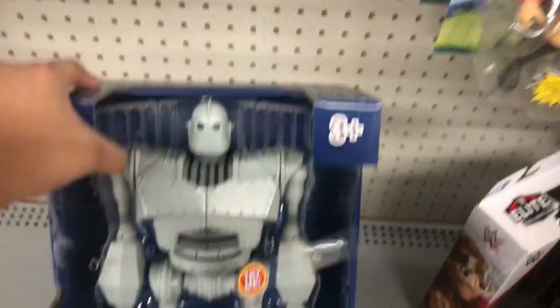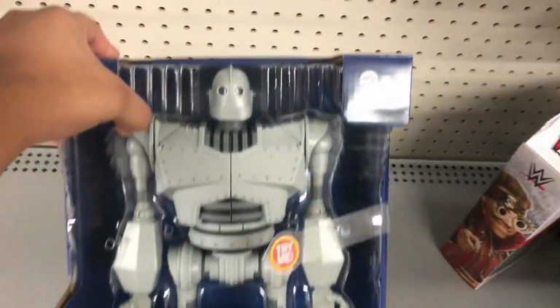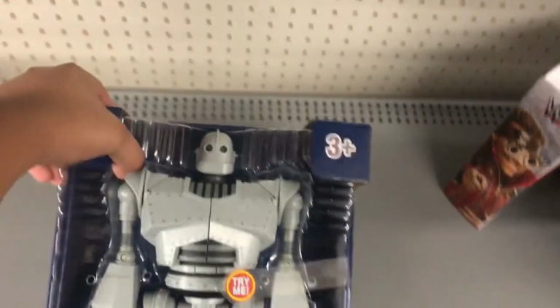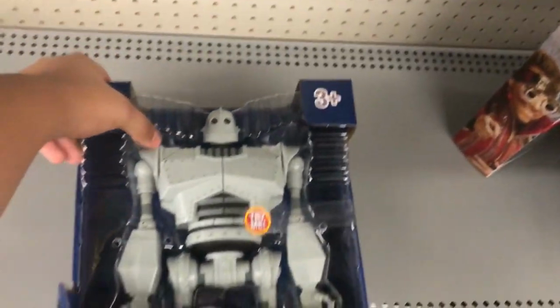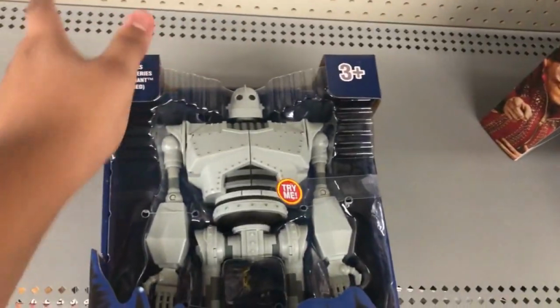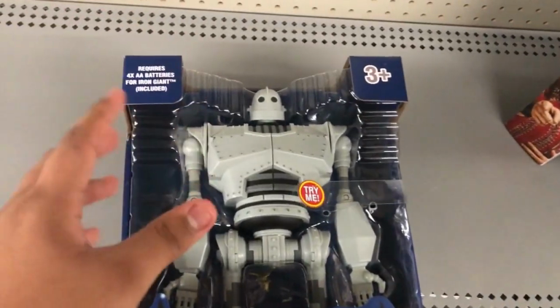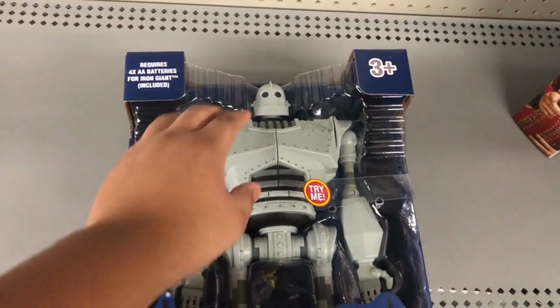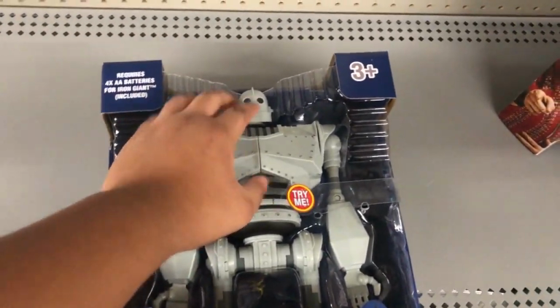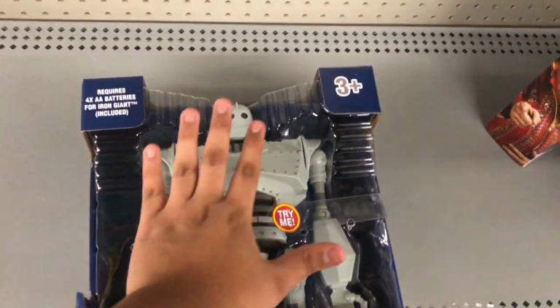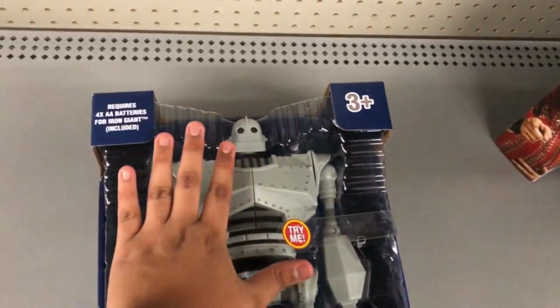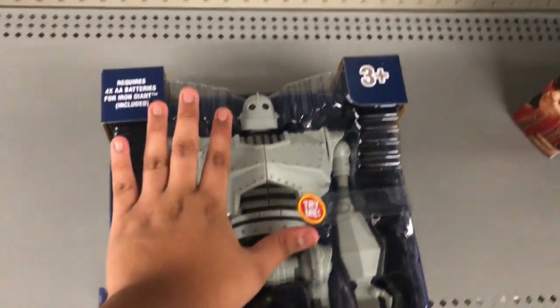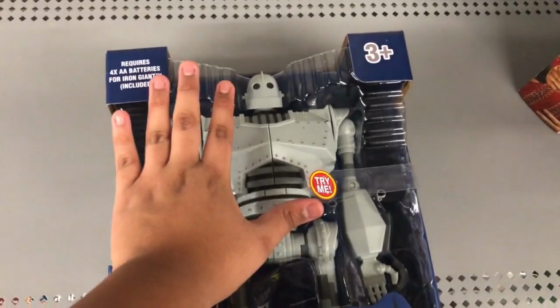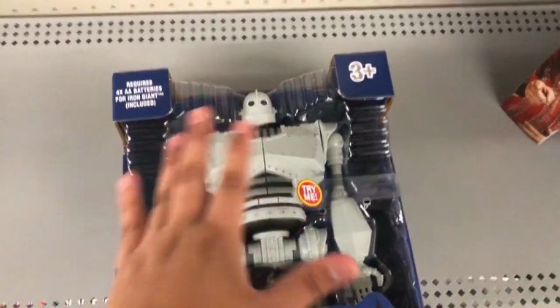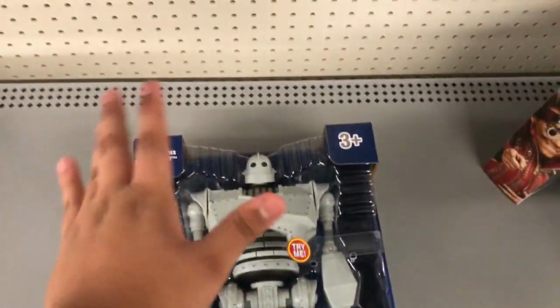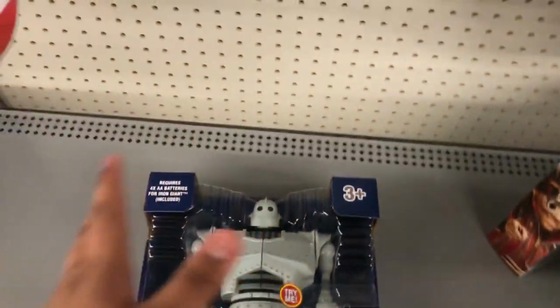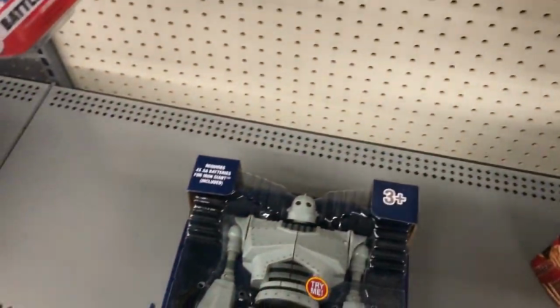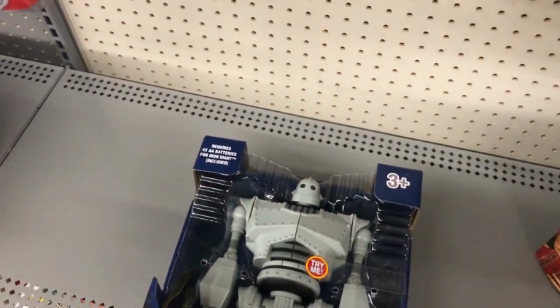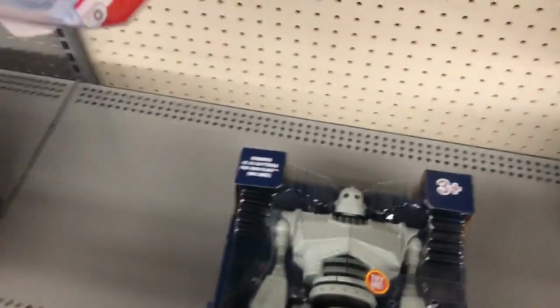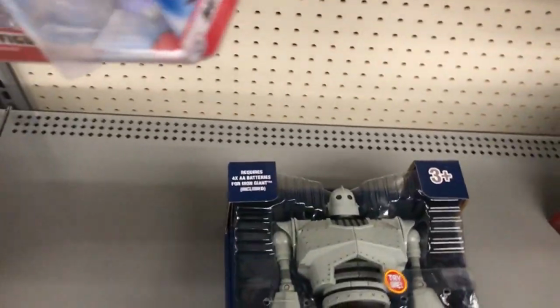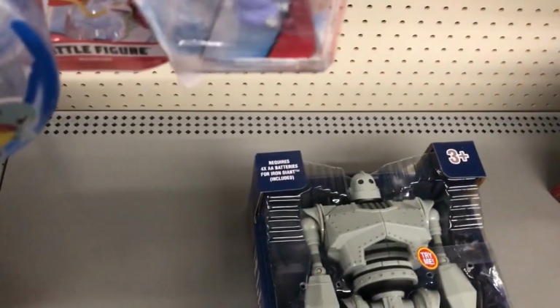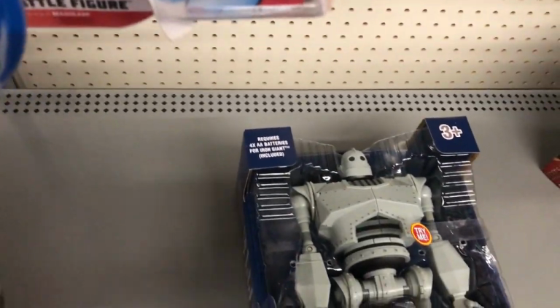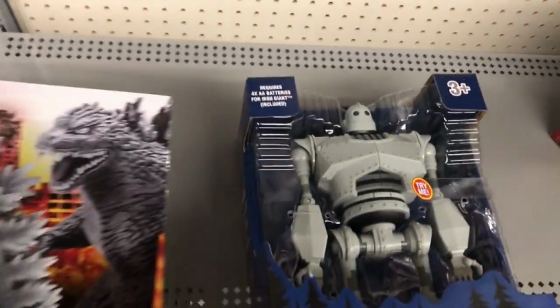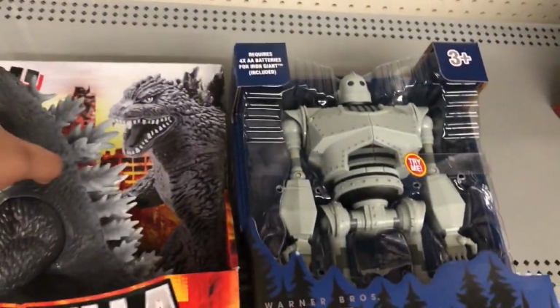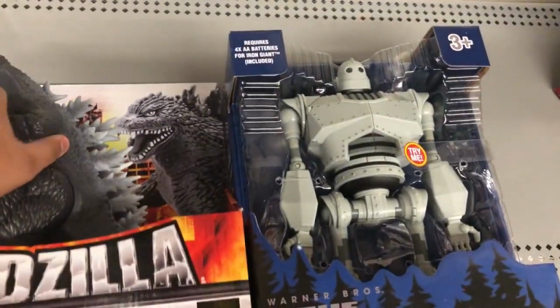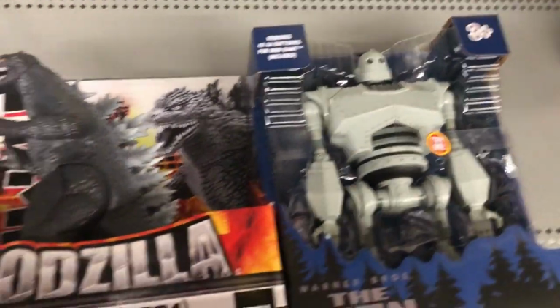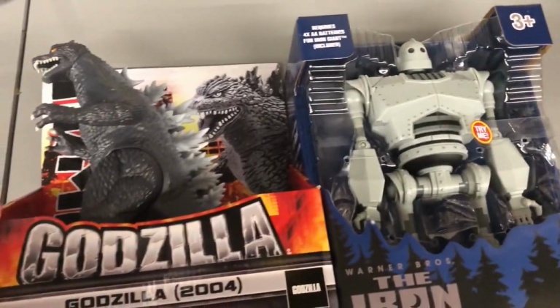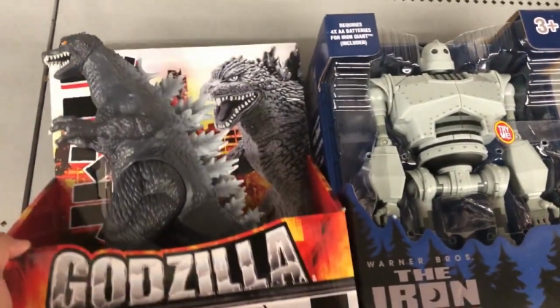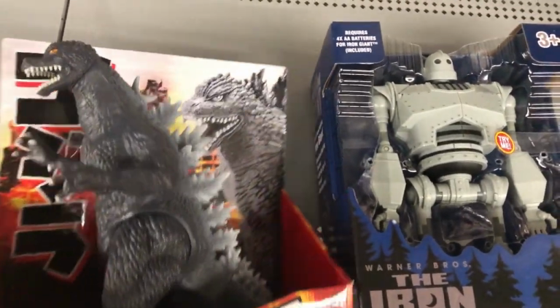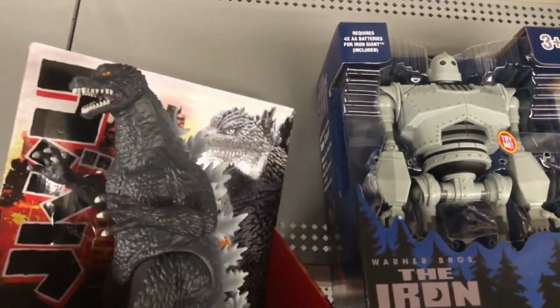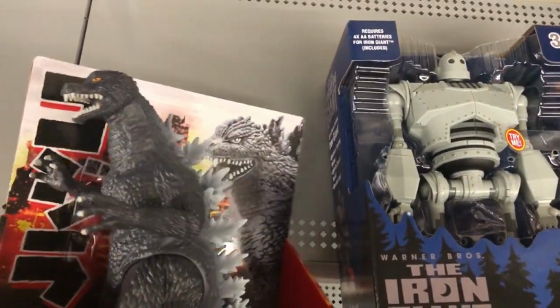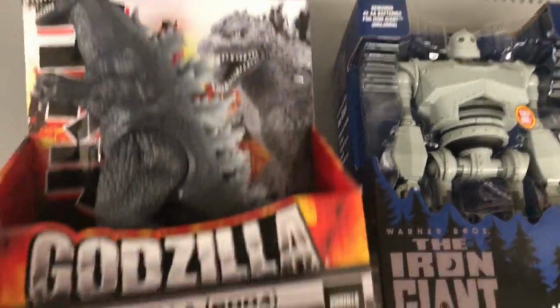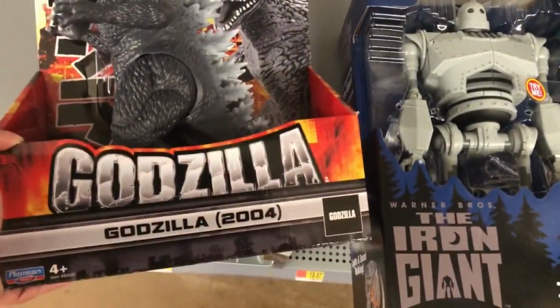This thing is huge, this thing is really big. Here's, of course, my hand — I guess another scale right here. I guess I'll show off, of course, next to another Godzilla figure right here. There's Godzilla 2004.